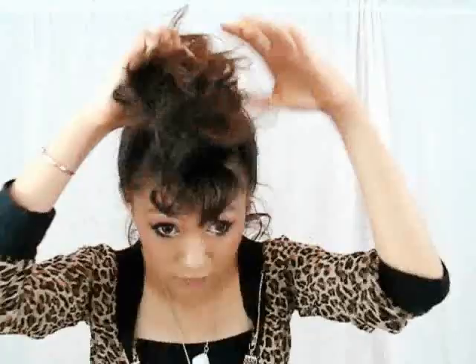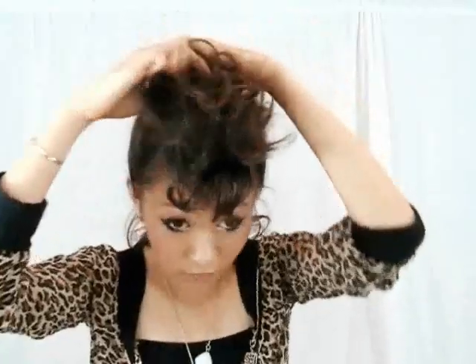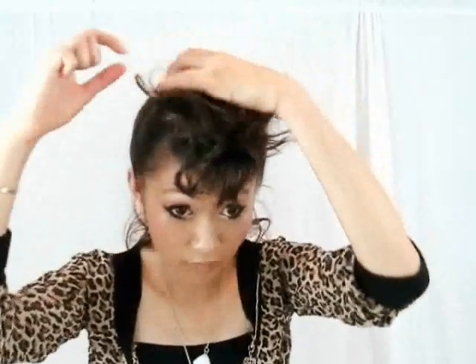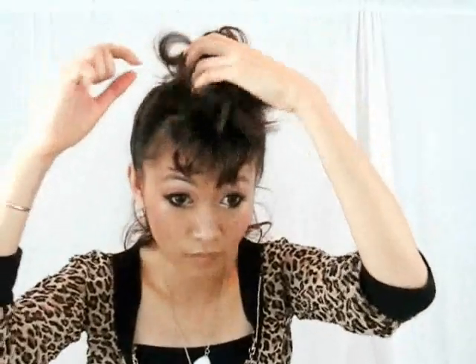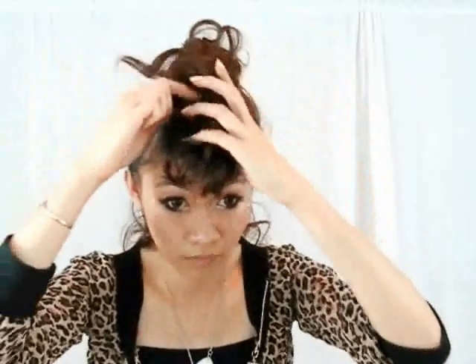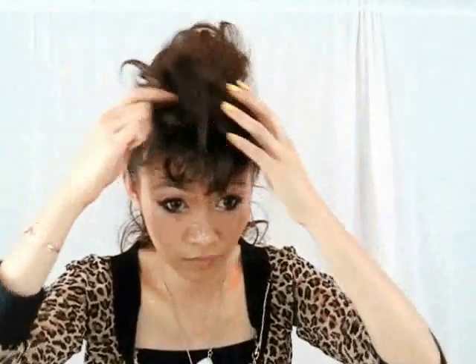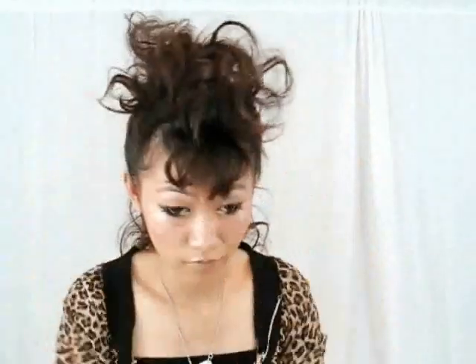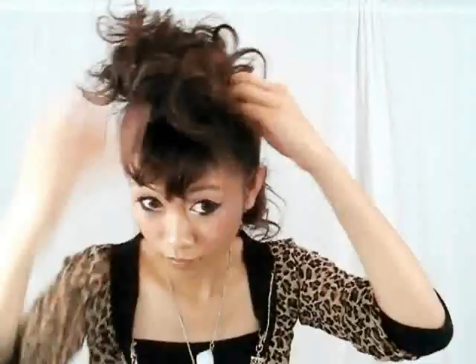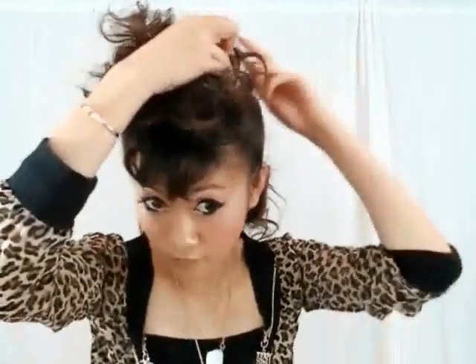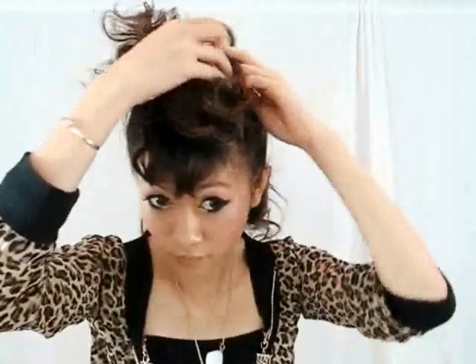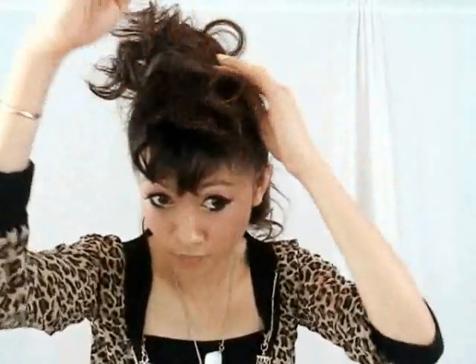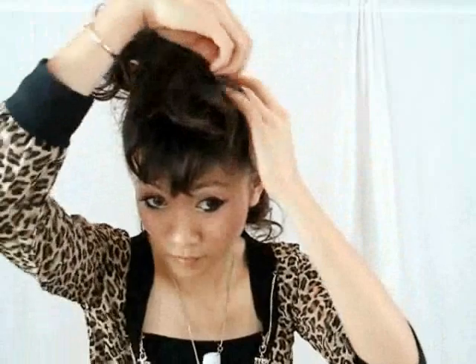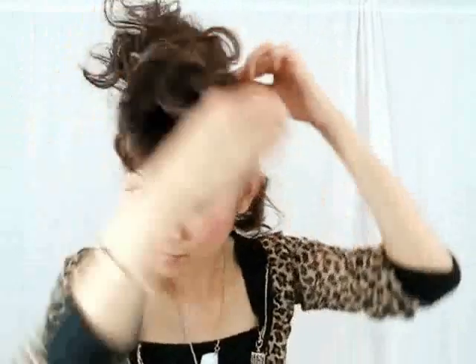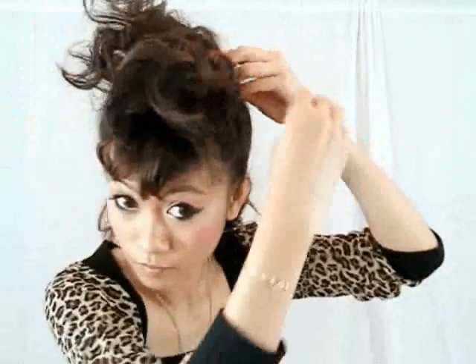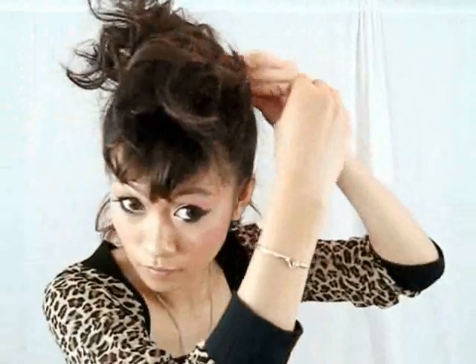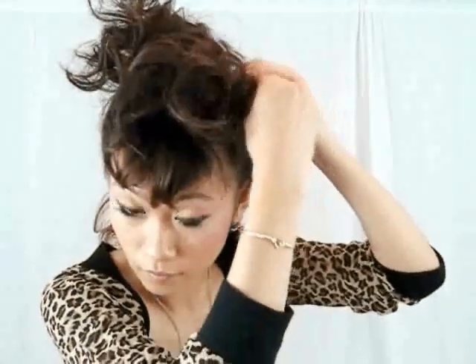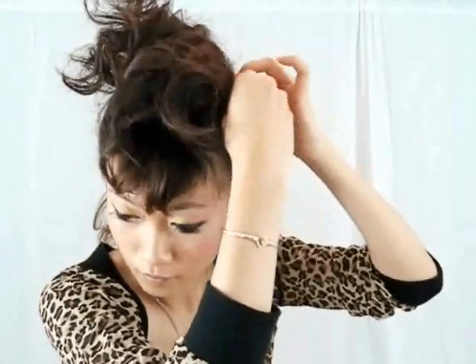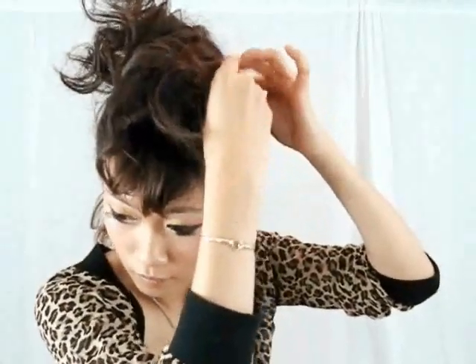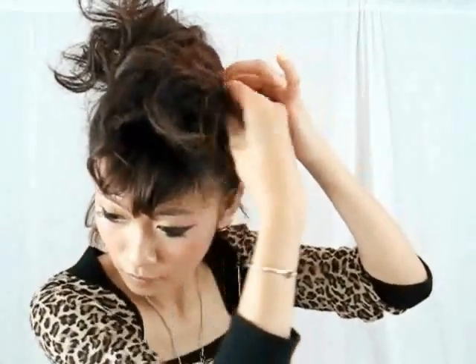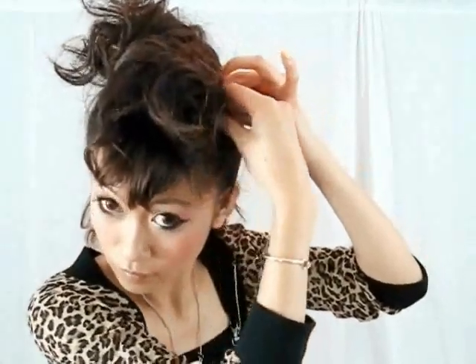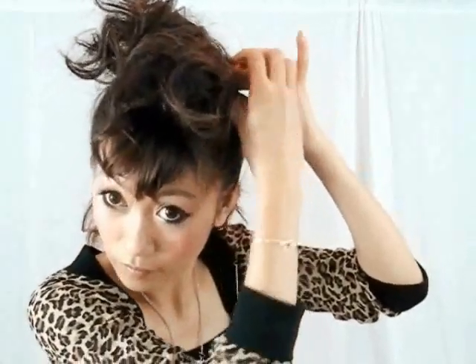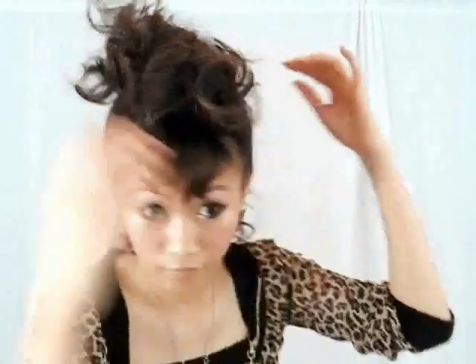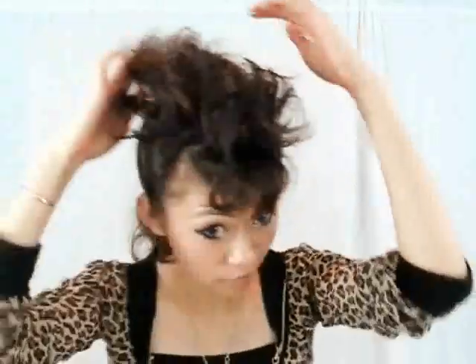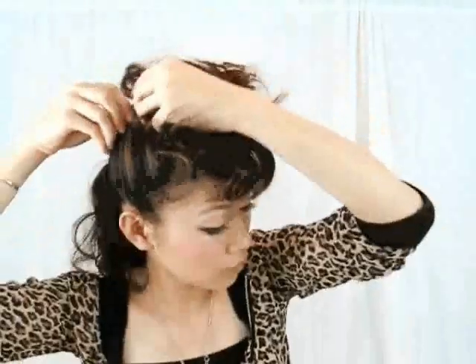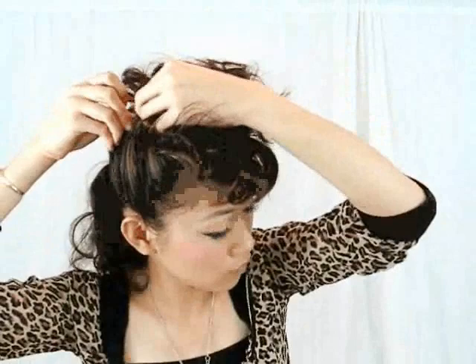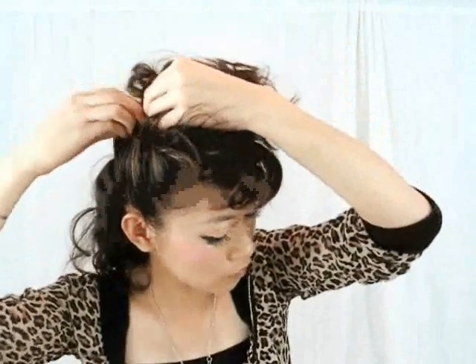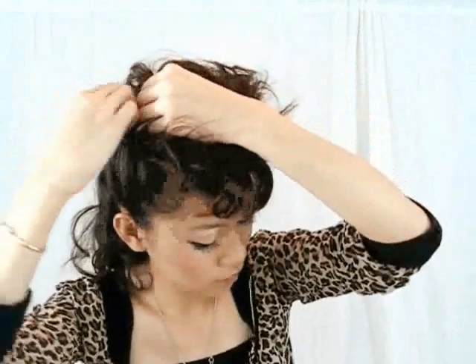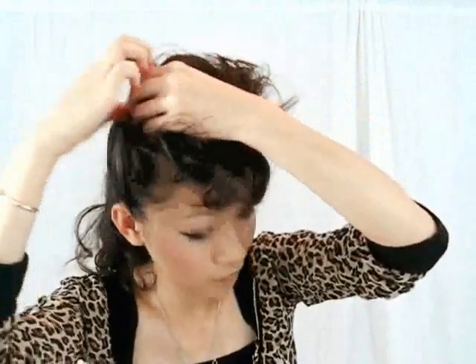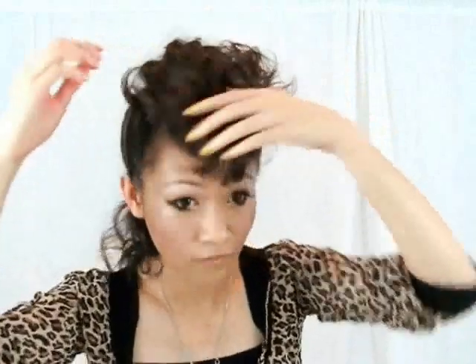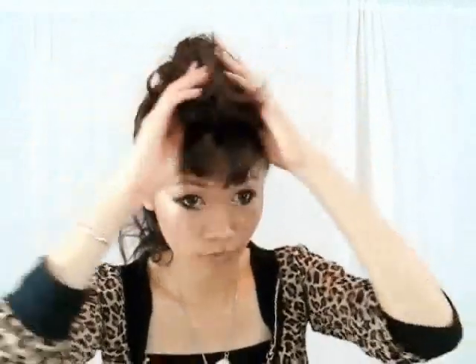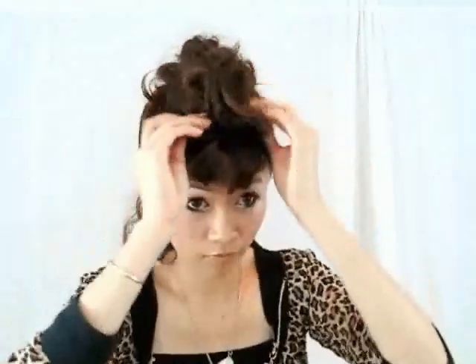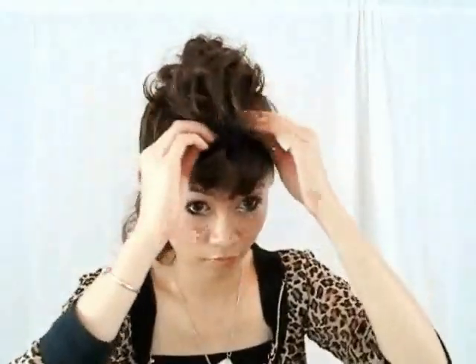Bring the ponytail forward and shape it into a mohawk on your head. The curls help keep it in shape while you're pinning it down. I'm using 7 bobby pins to keep my hair in this shape. Pin on each side as you're shaping your faux hawk.